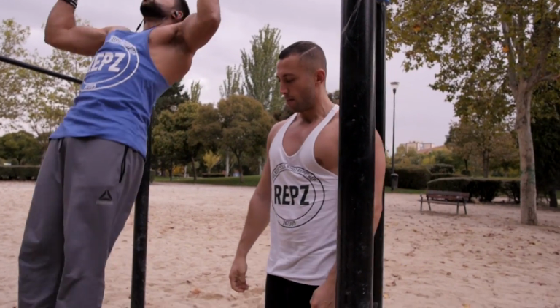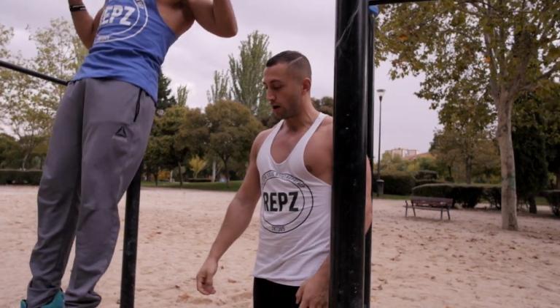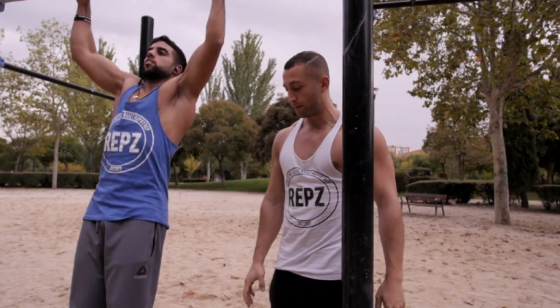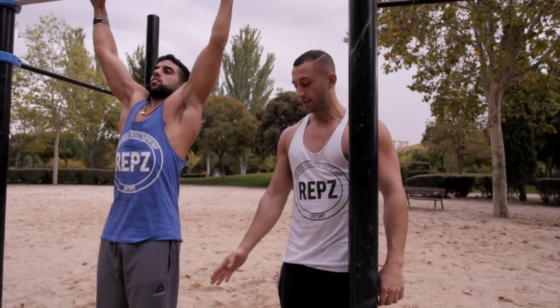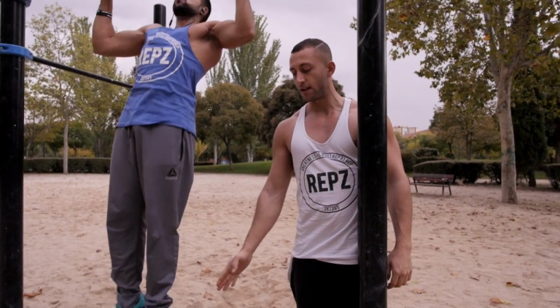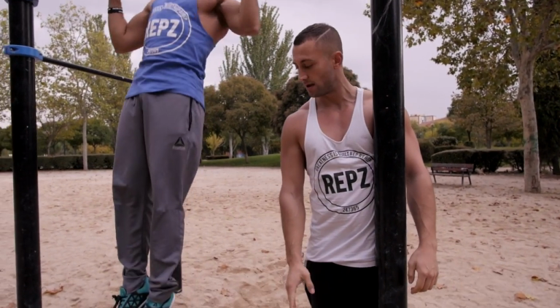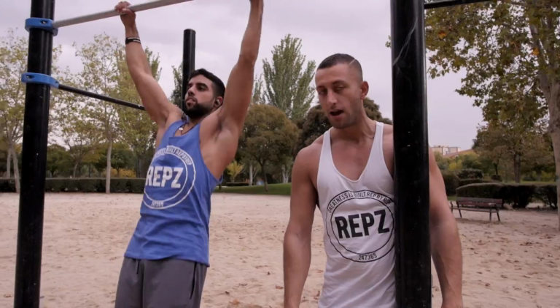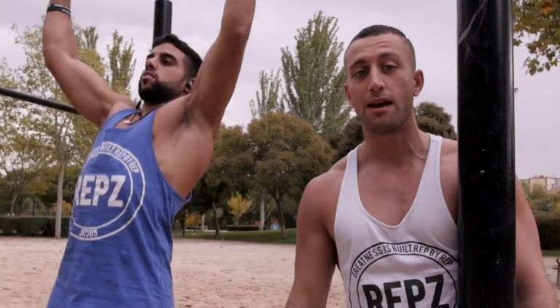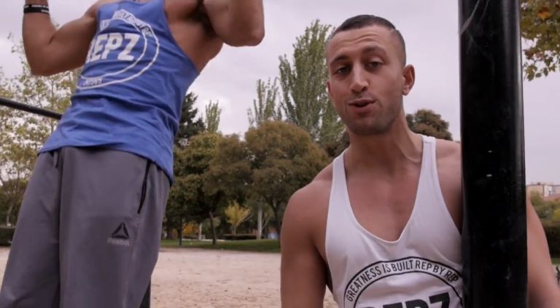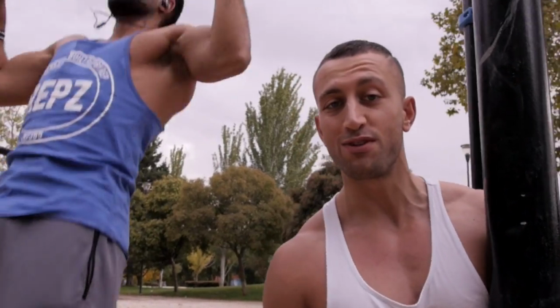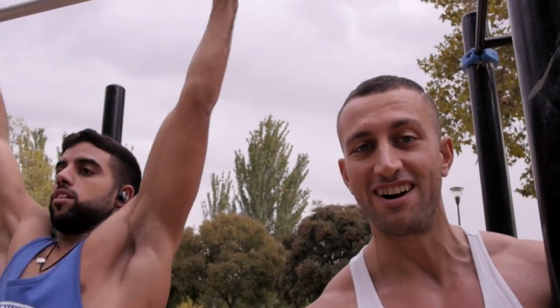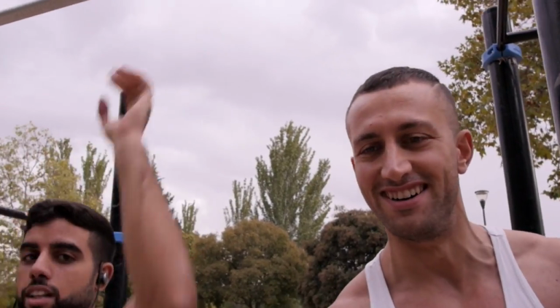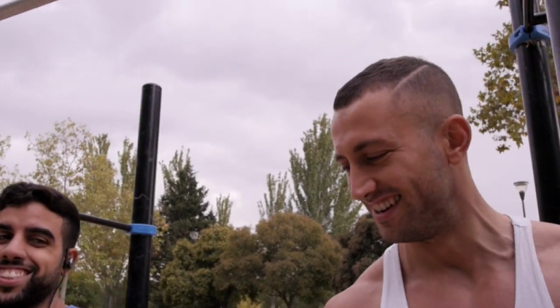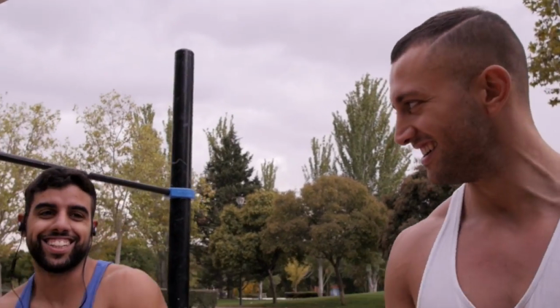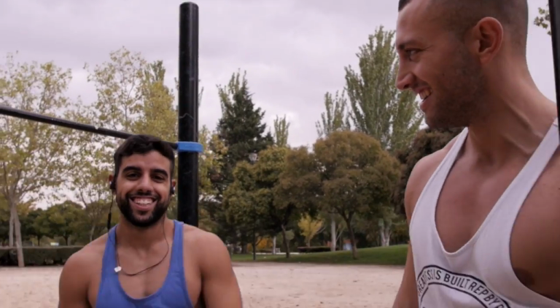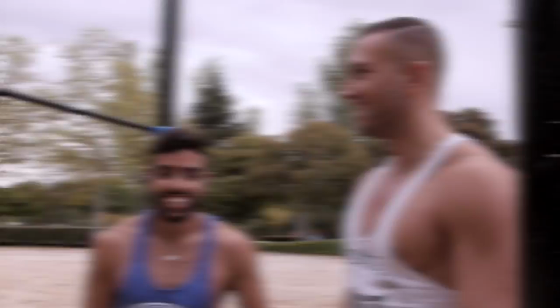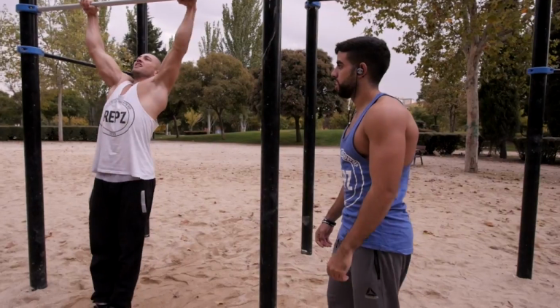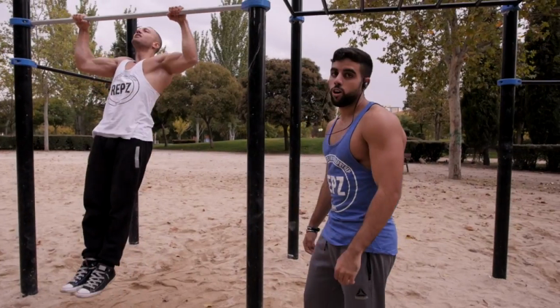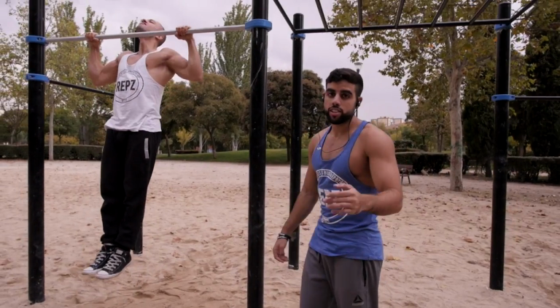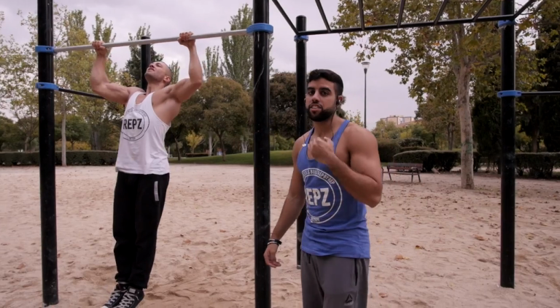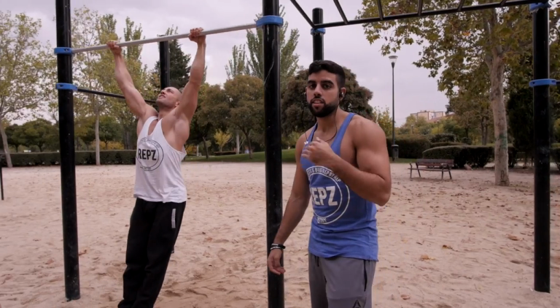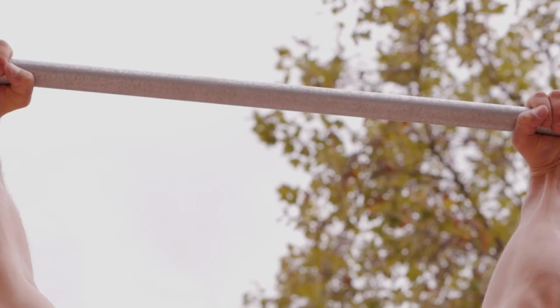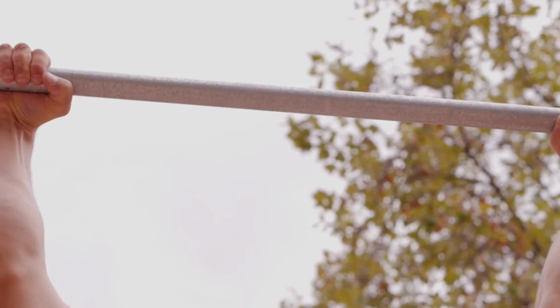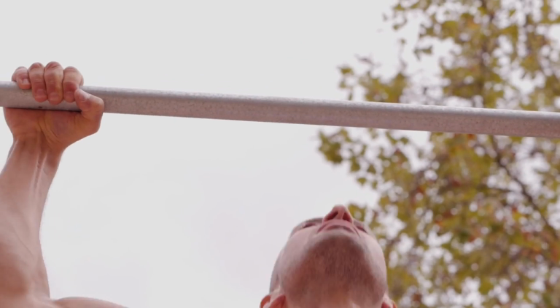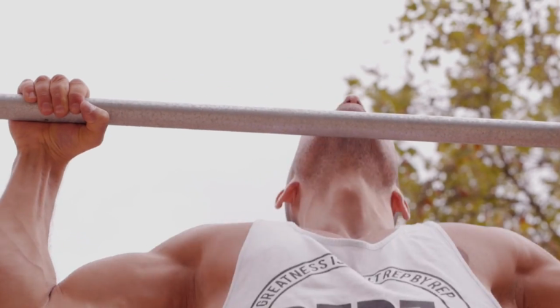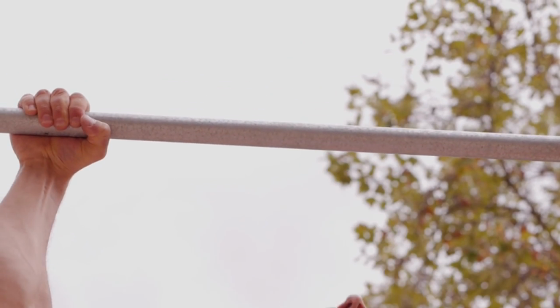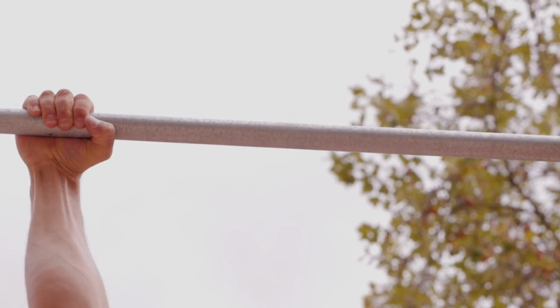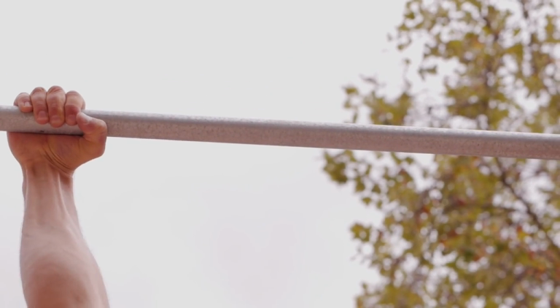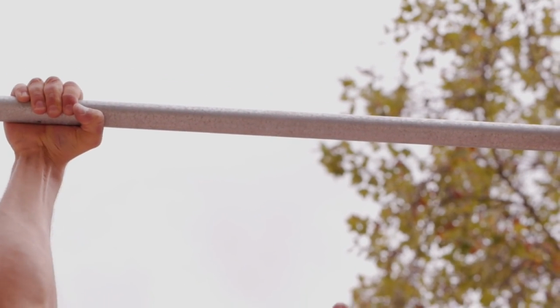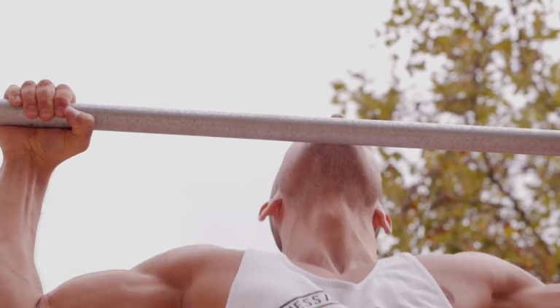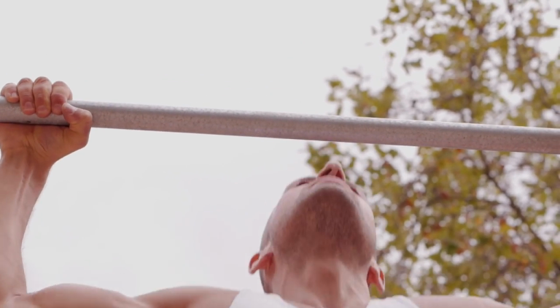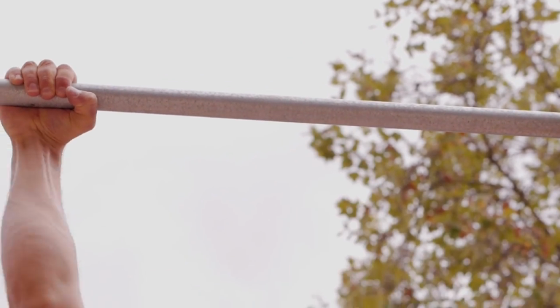Make sure to always keep your feet straight, except if you're too tall for the bar. Always get your chin above the bar on every rep — no chin, no rep.